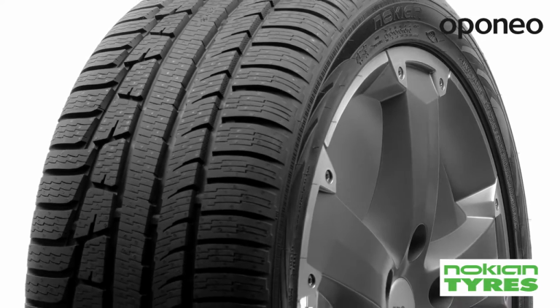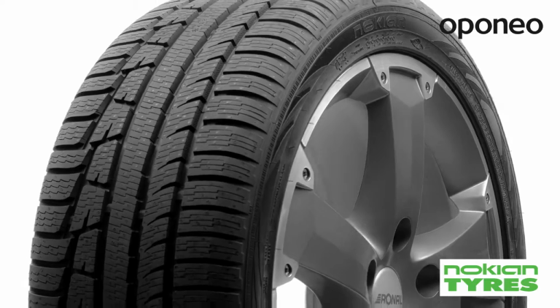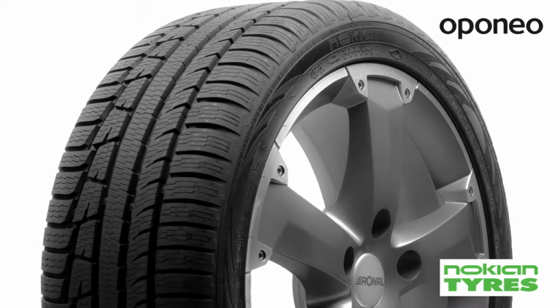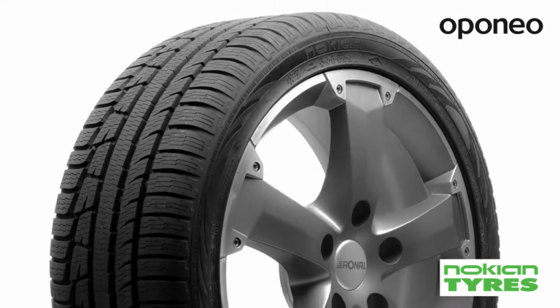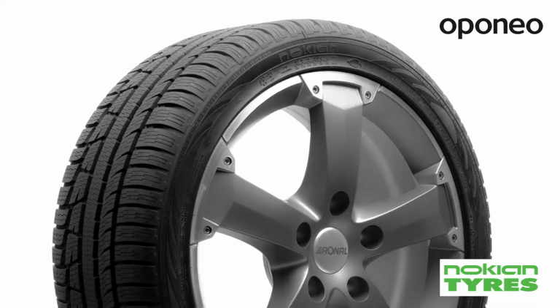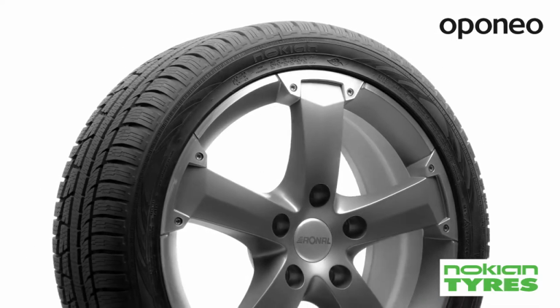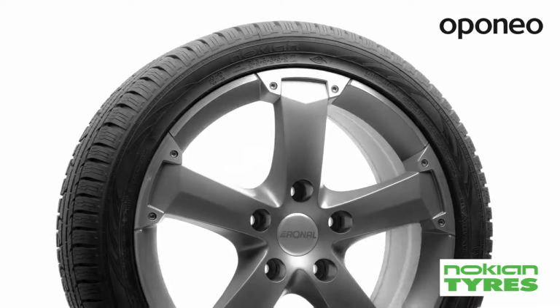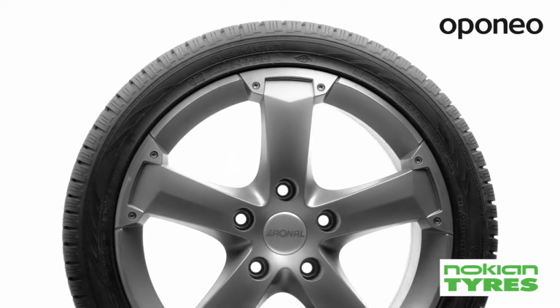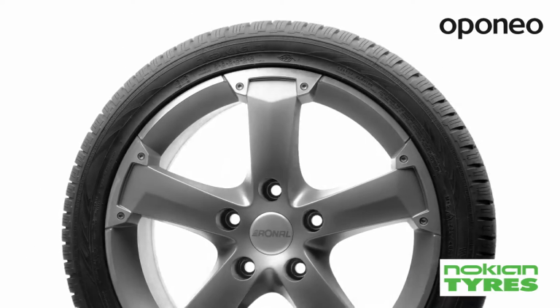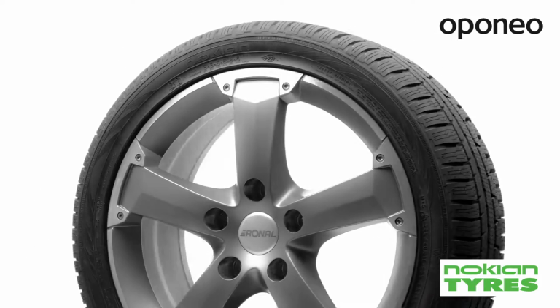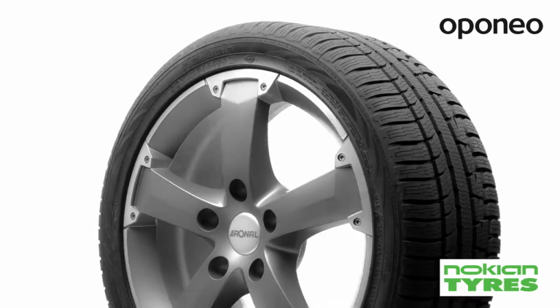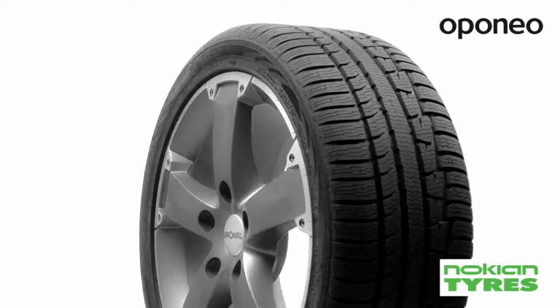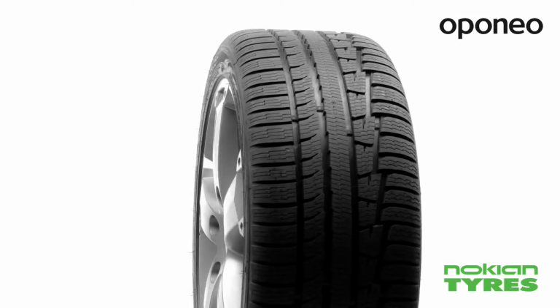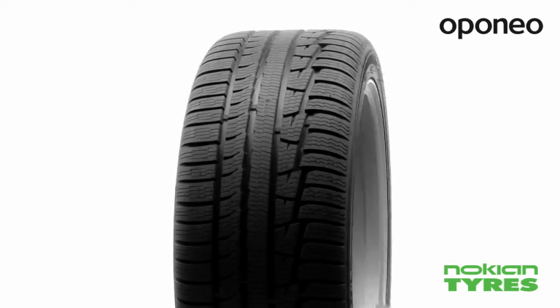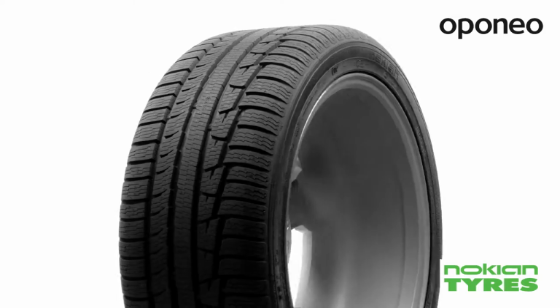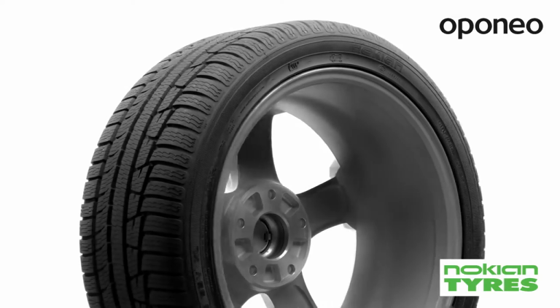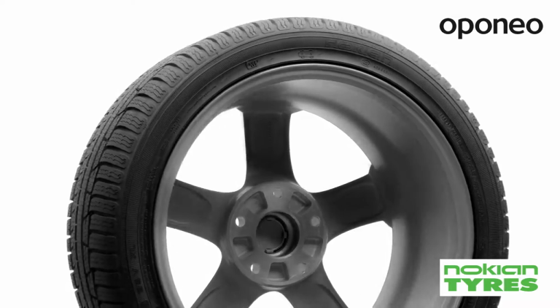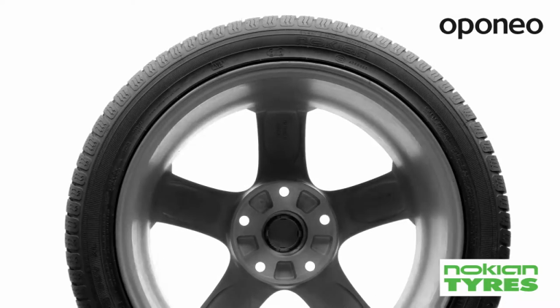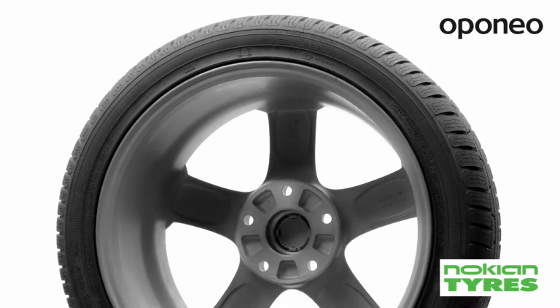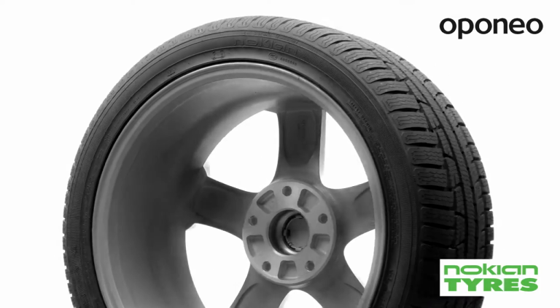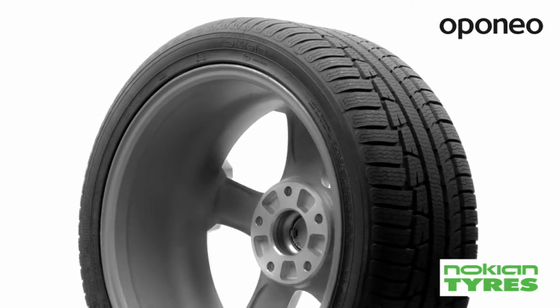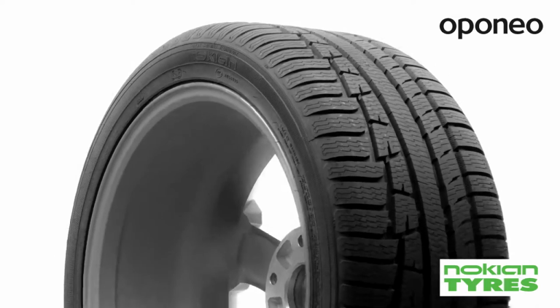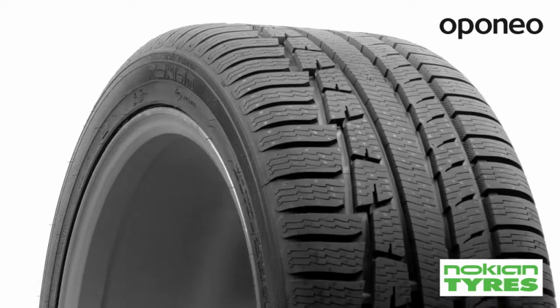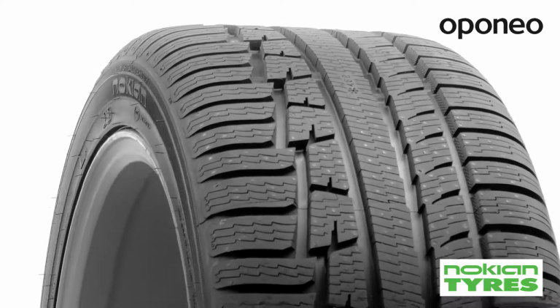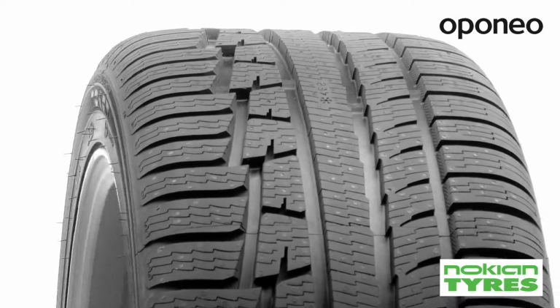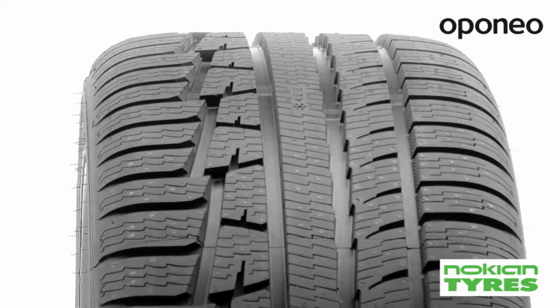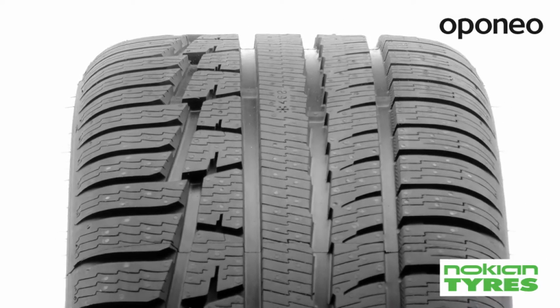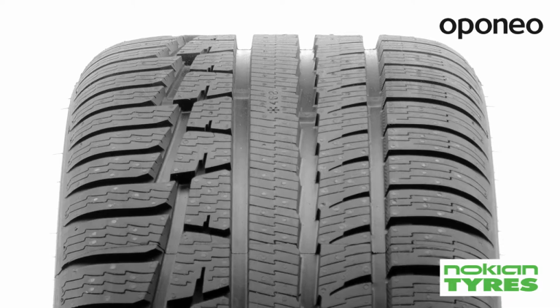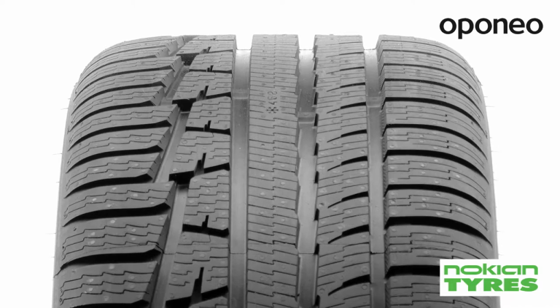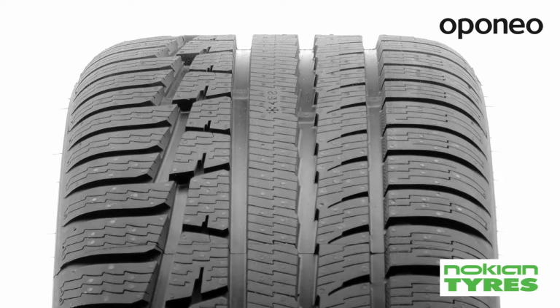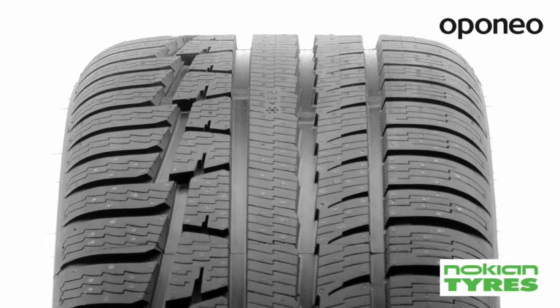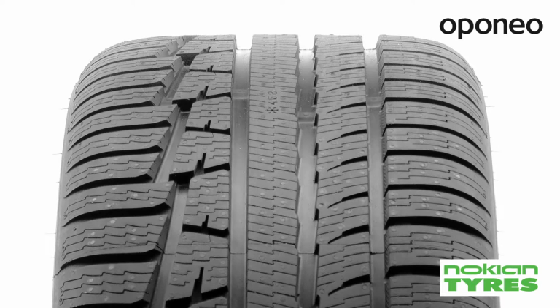A brand new tire construction is based on nanotechnology to improve performance on slippery surfaces. The rubber compound is composed of silica, natural rubber, and rapeseed oil.